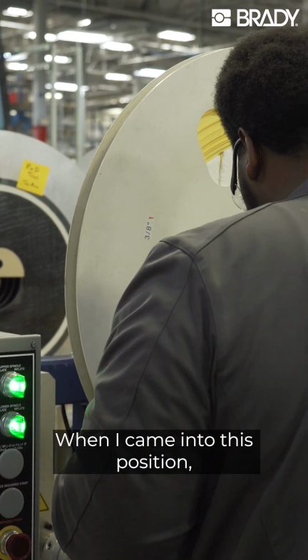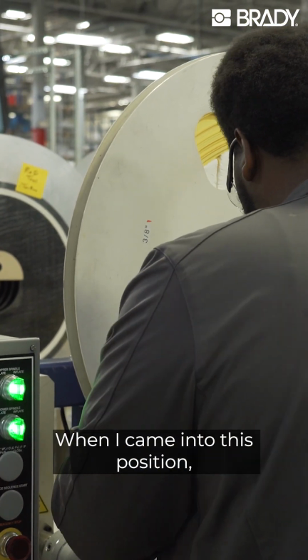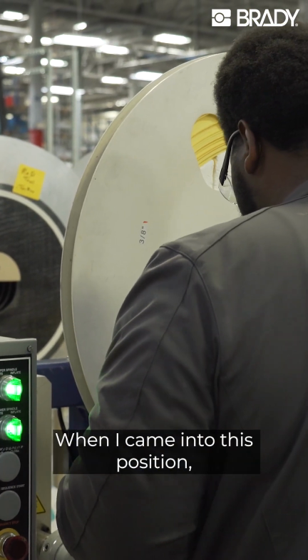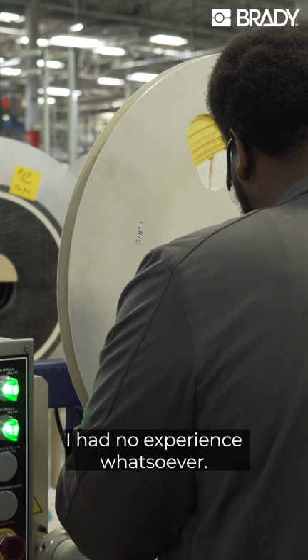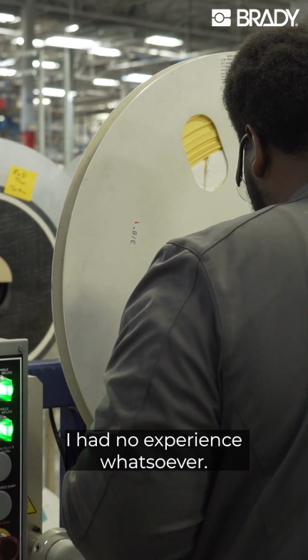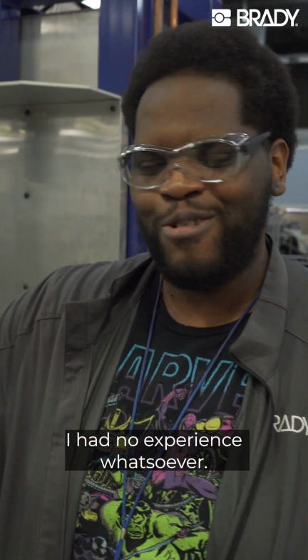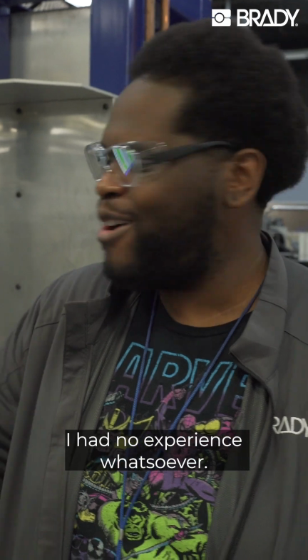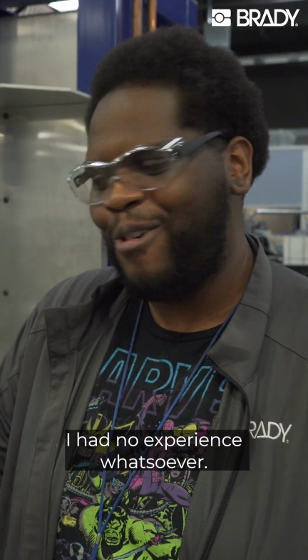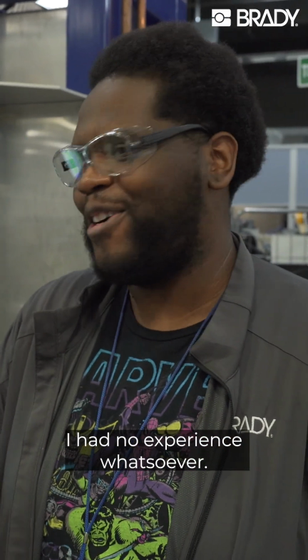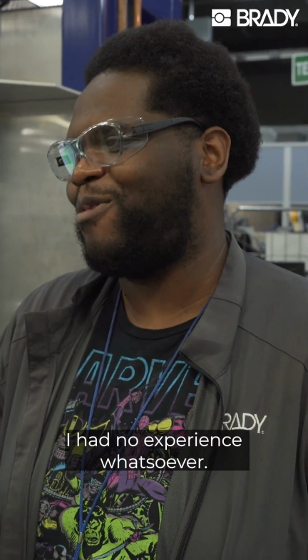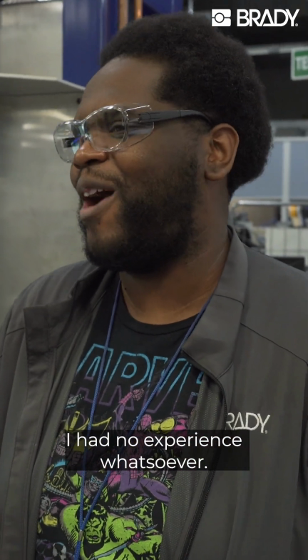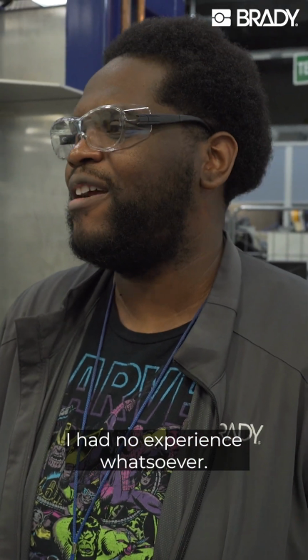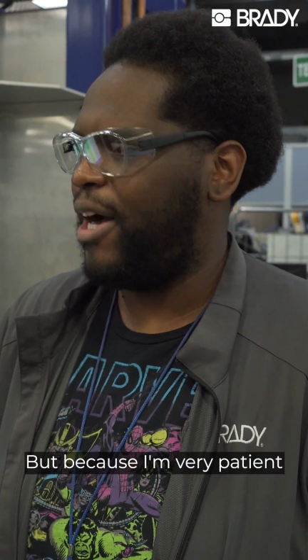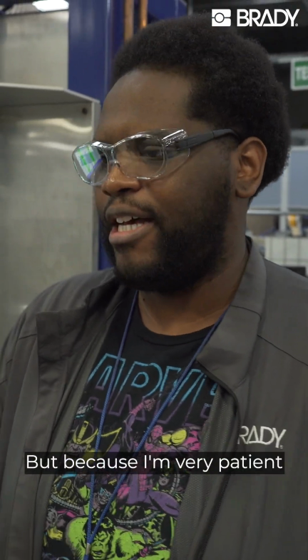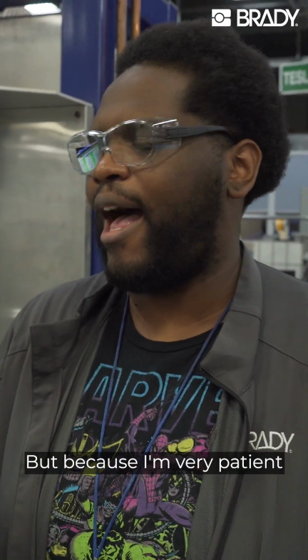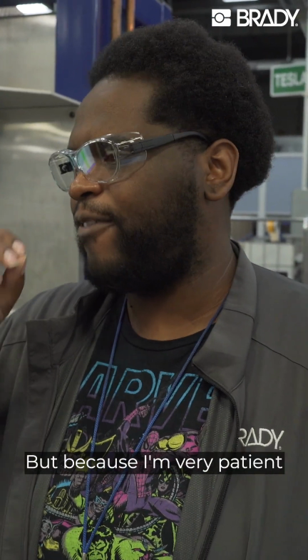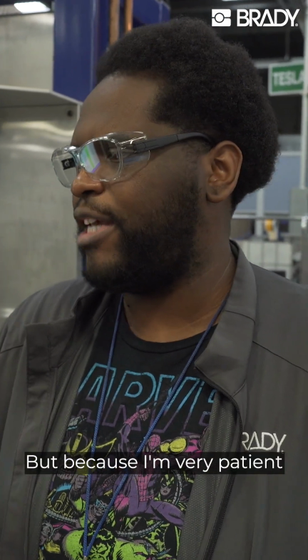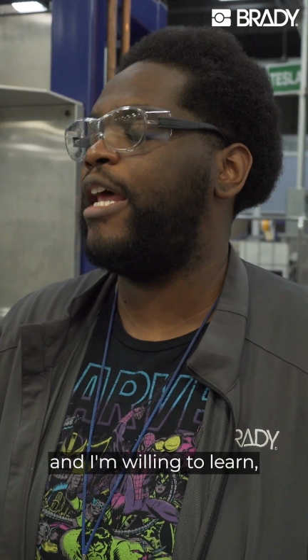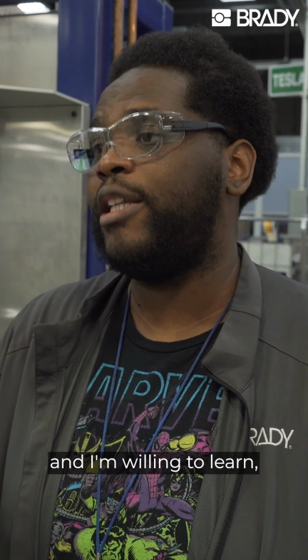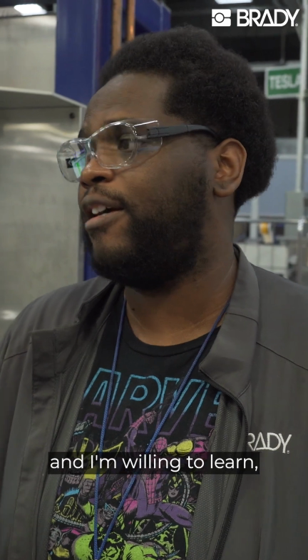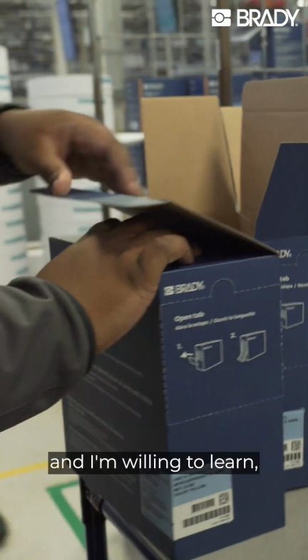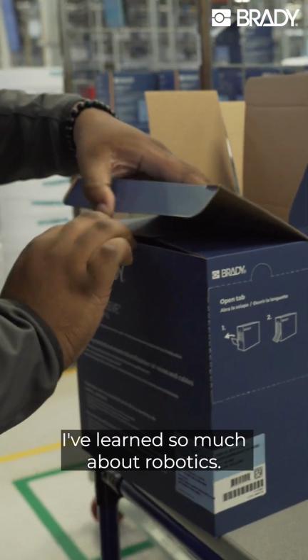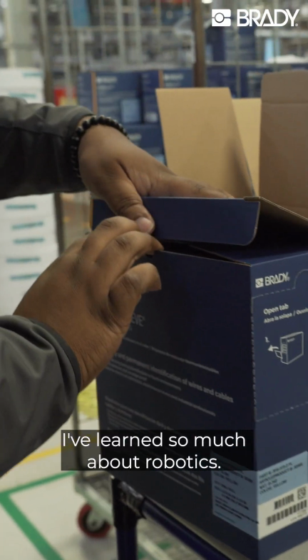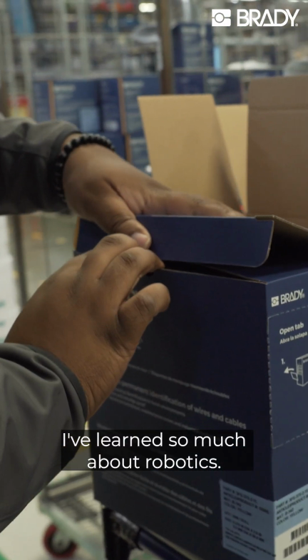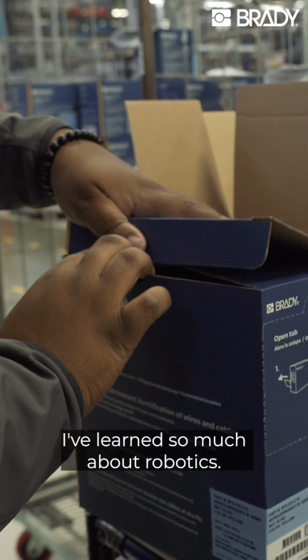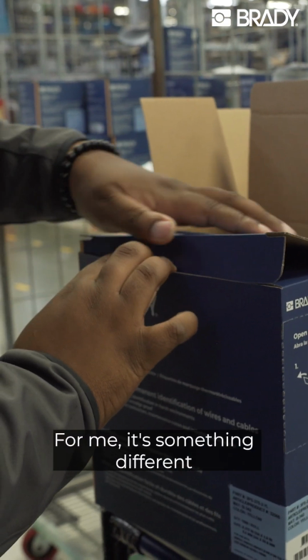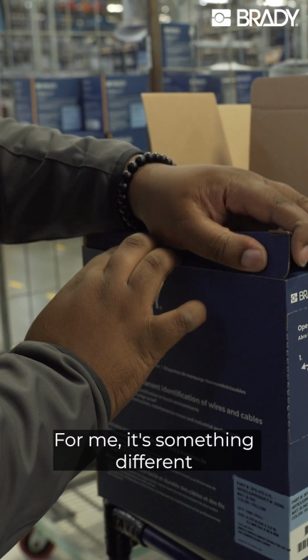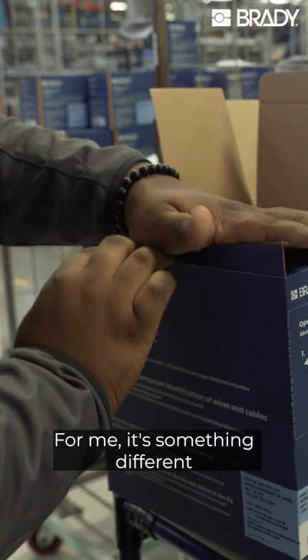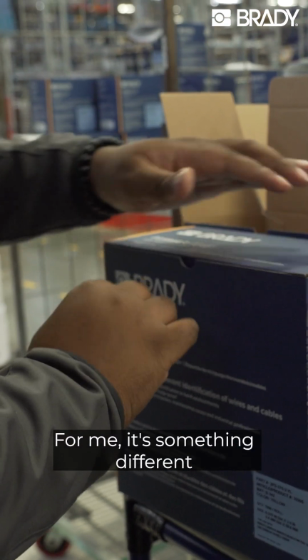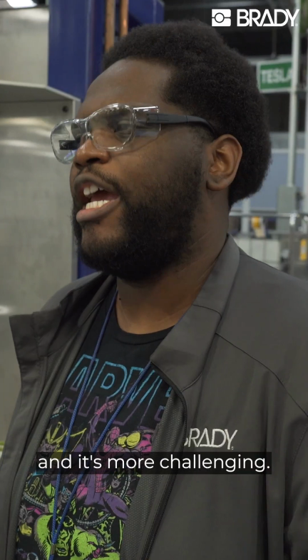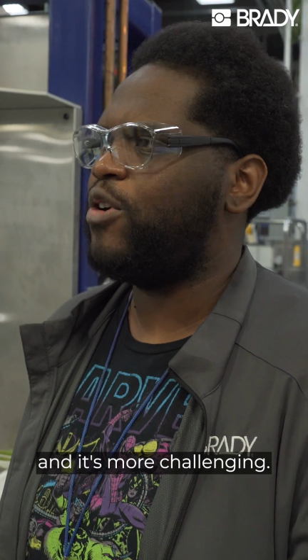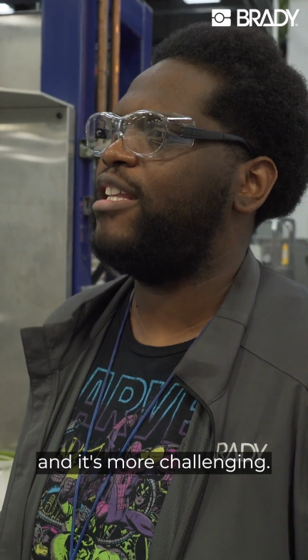When I came into this position I had no experience whatsoever, but because I'm very patient and I'm willing to learn, I've learned so much about robotics. For me it's something different and it's more challenging.